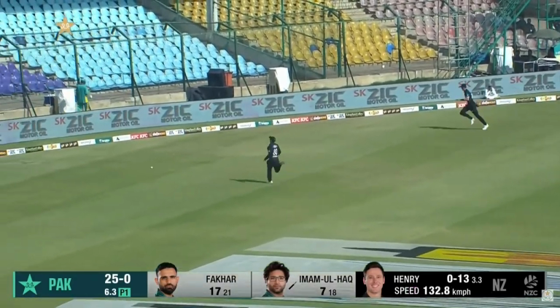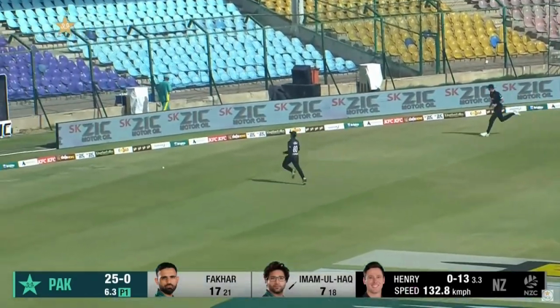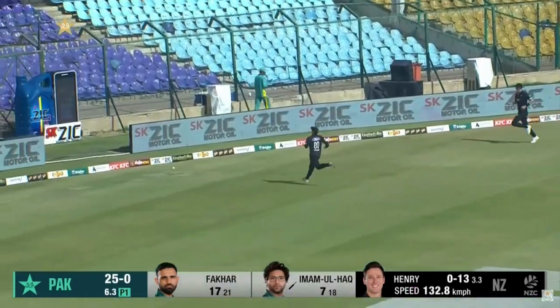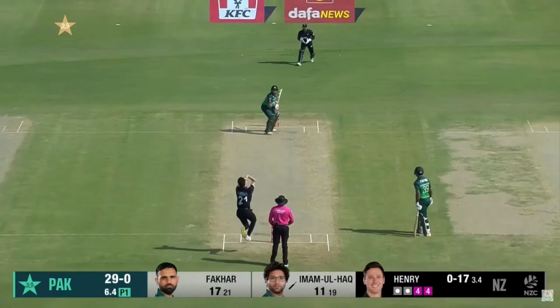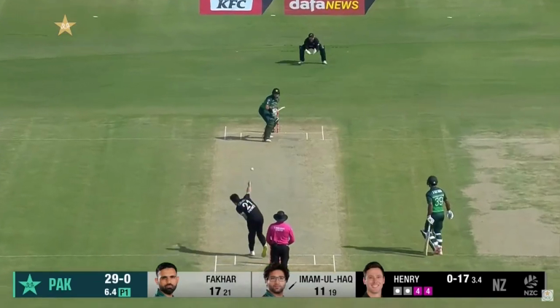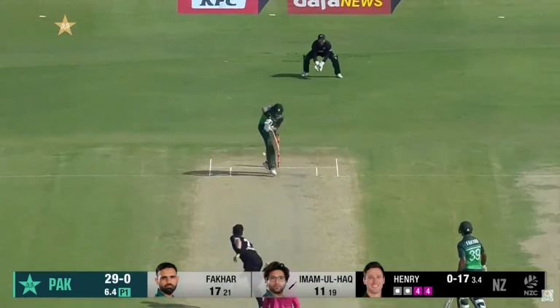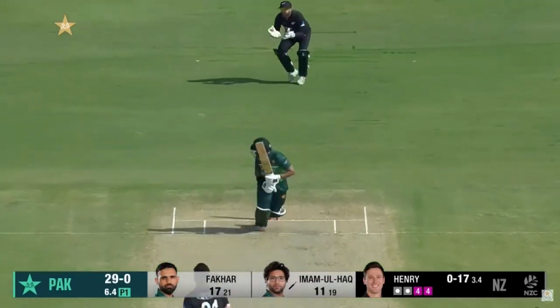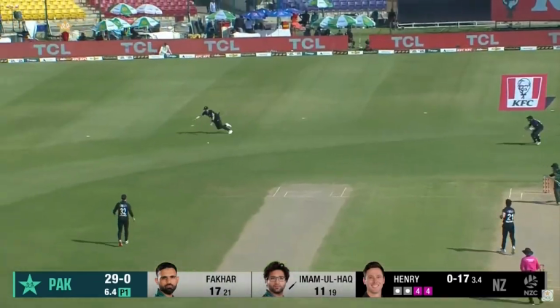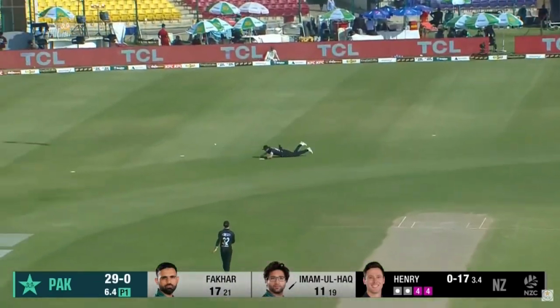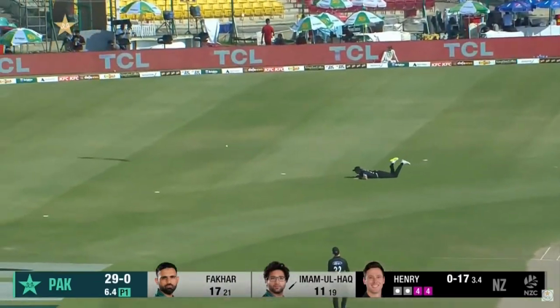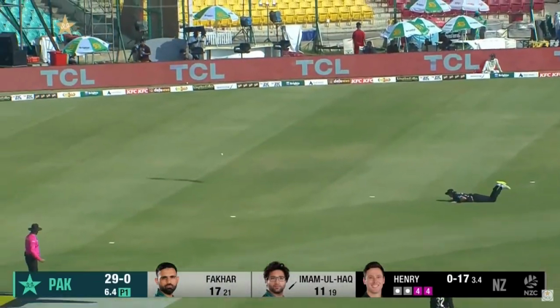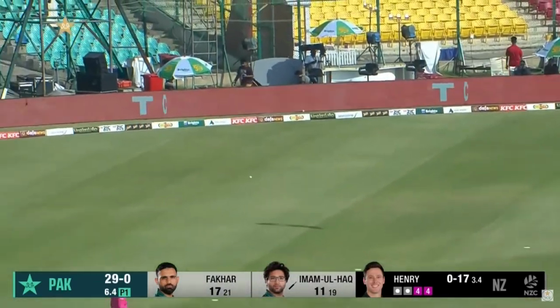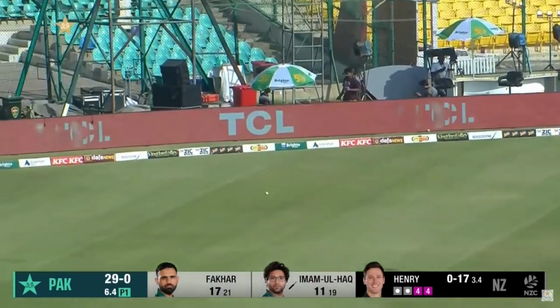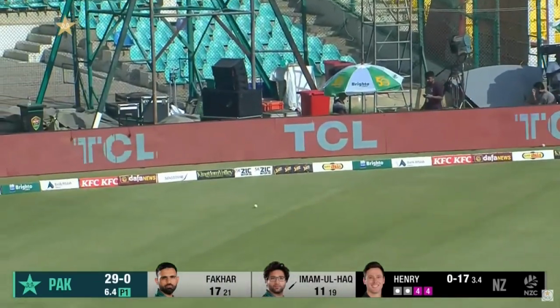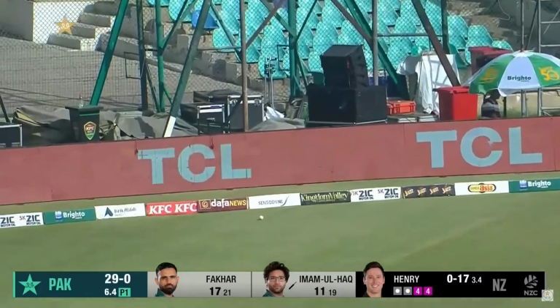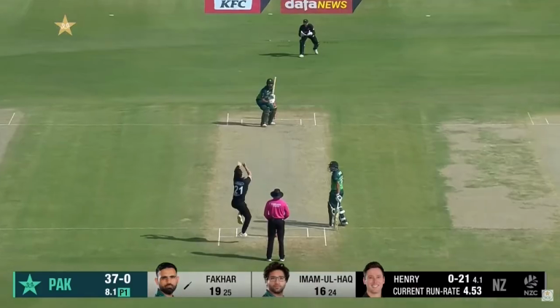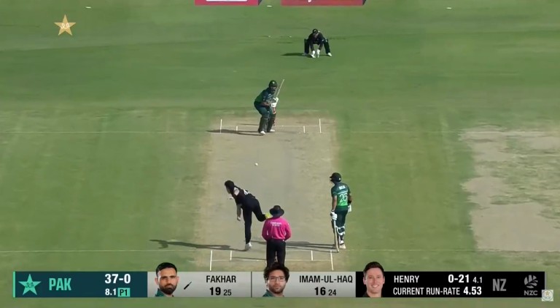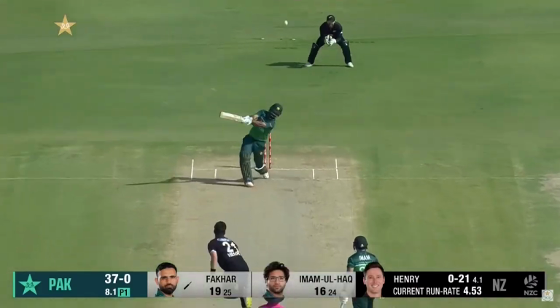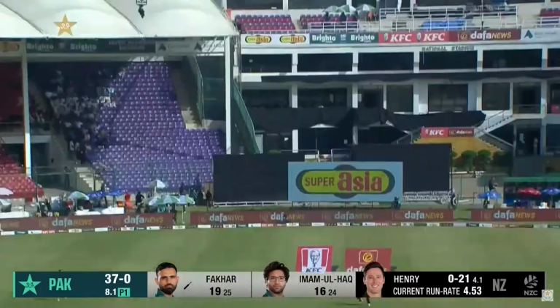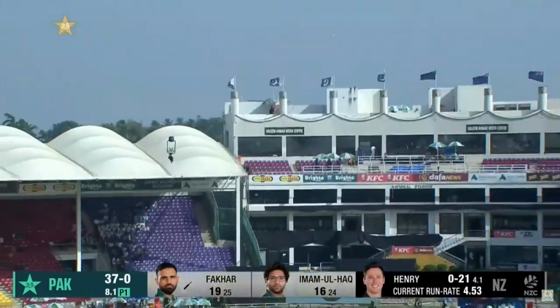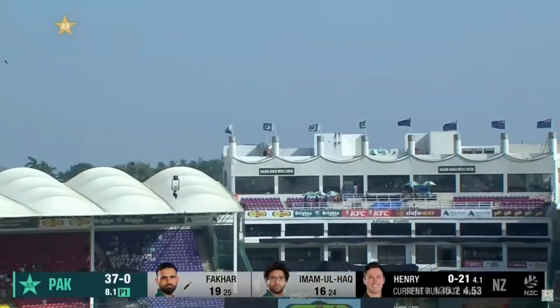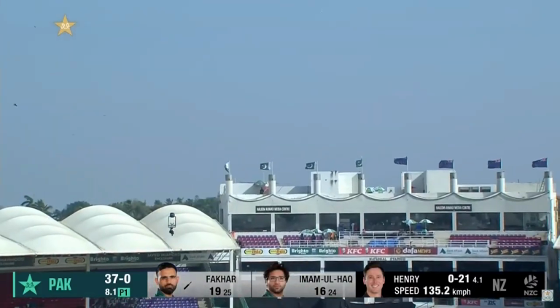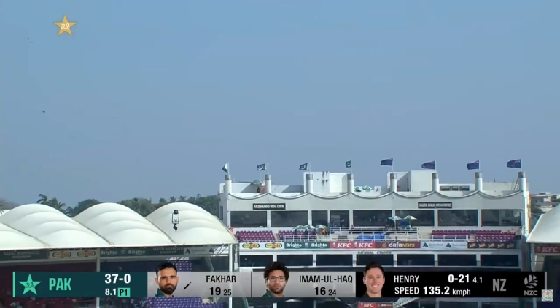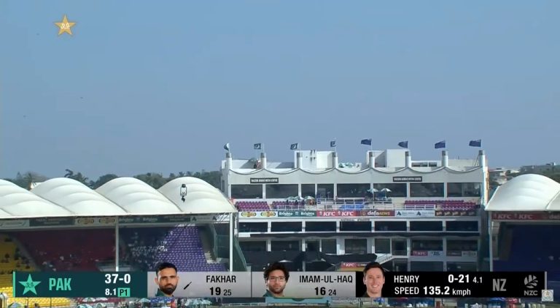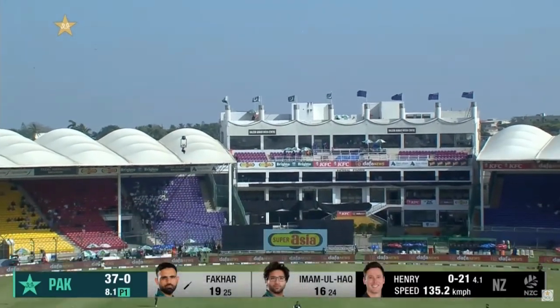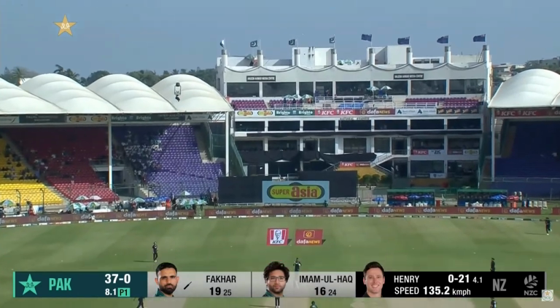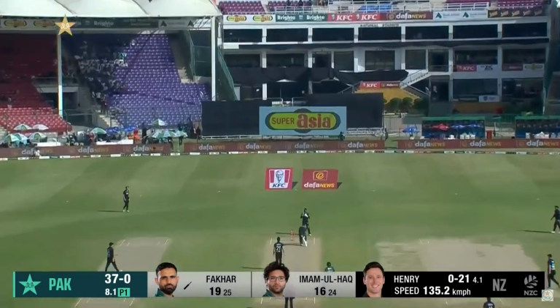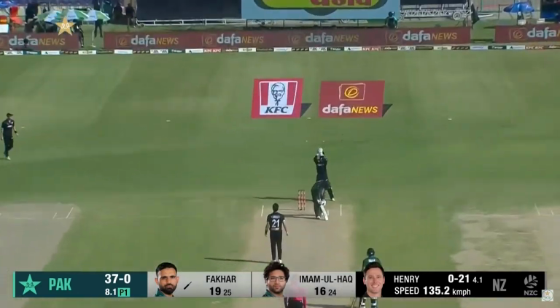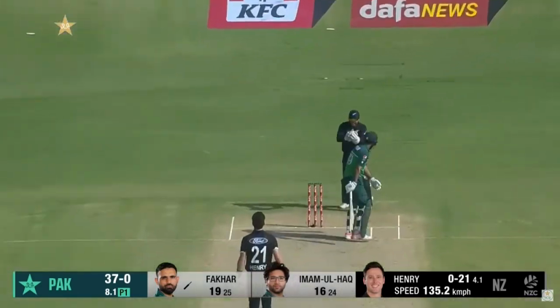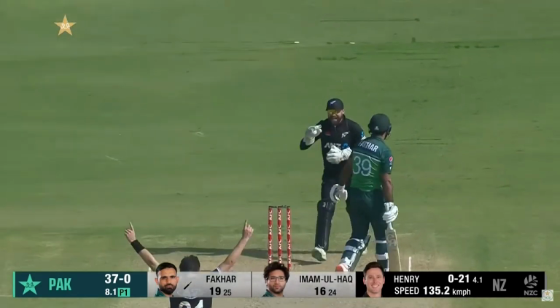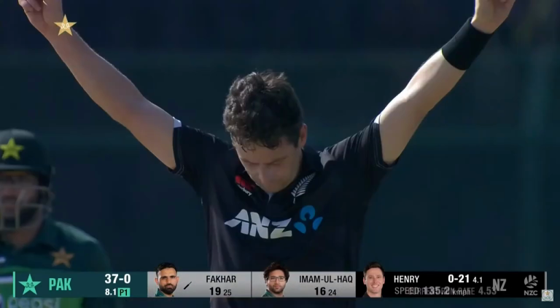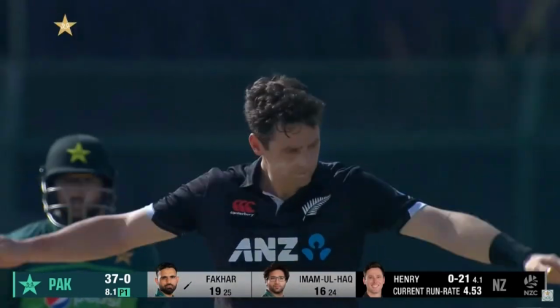Mark Chapman trying to haul it in on the leg side from Henry. Oh, he skied that — he'll take some catching. The keeper is called for it, safe hands — the man with the glove takes it.